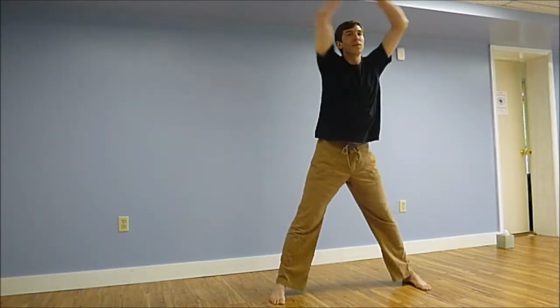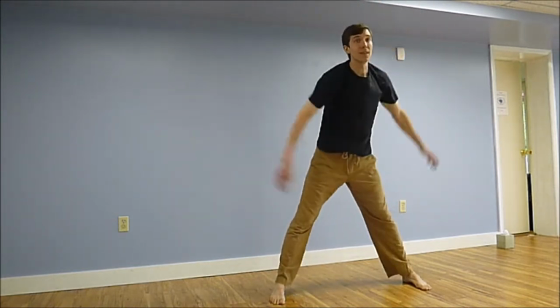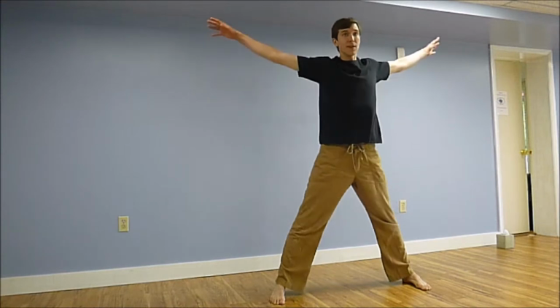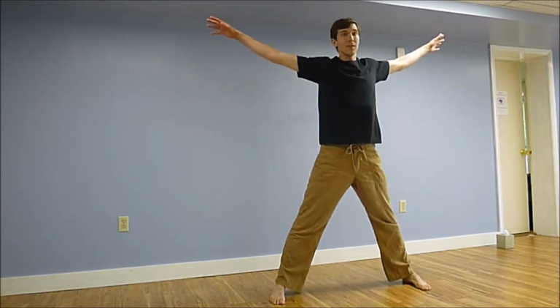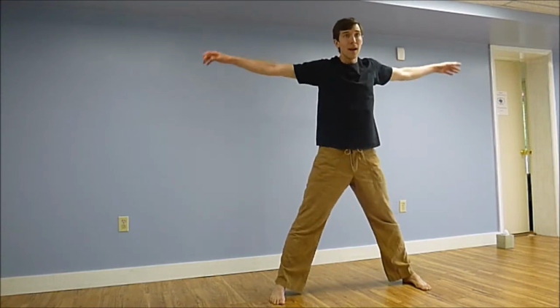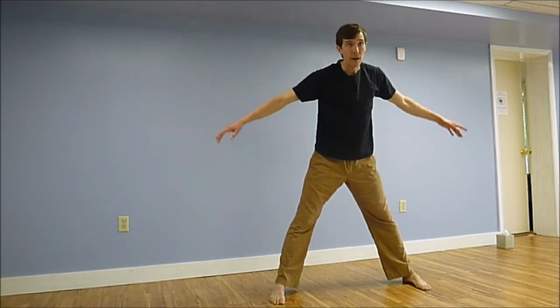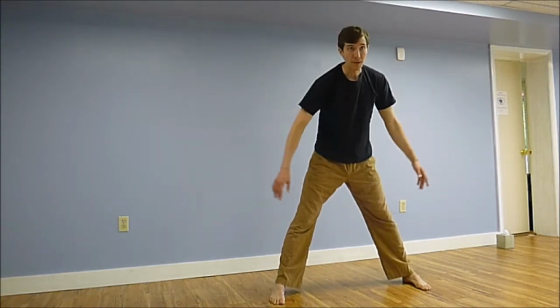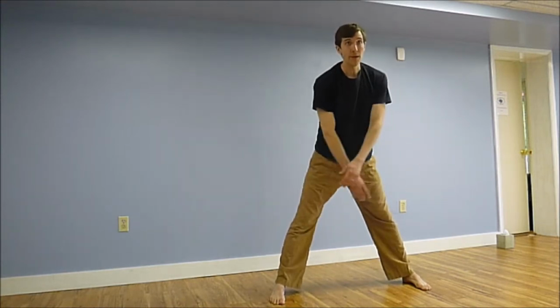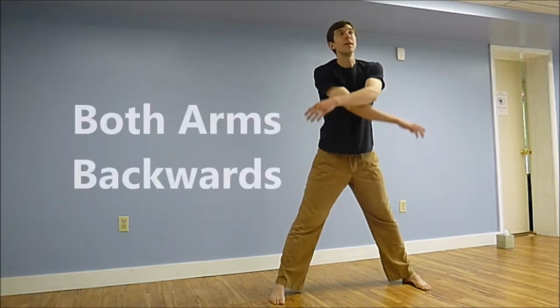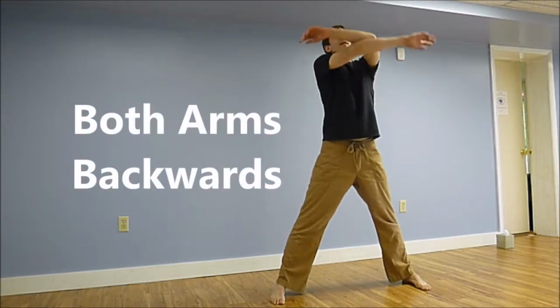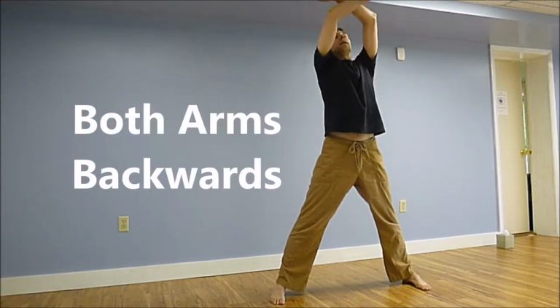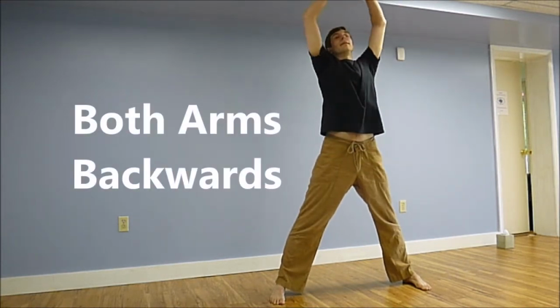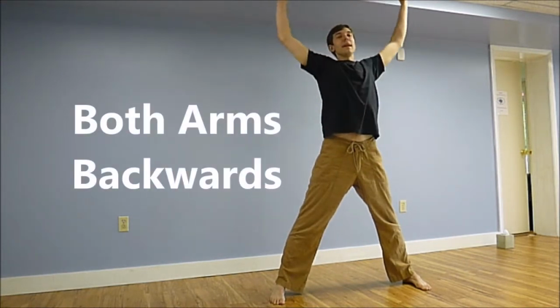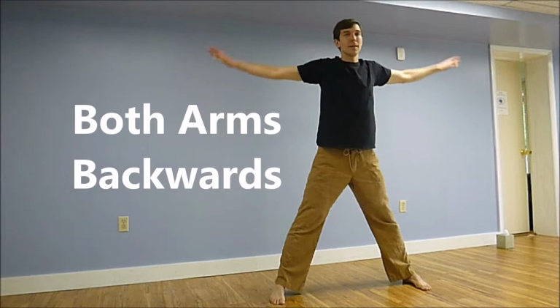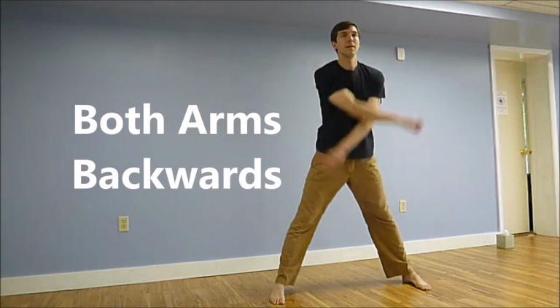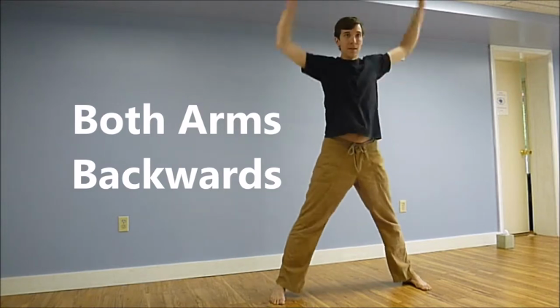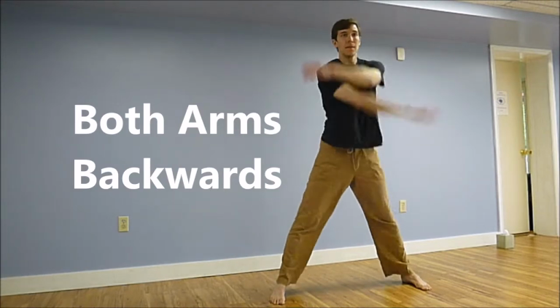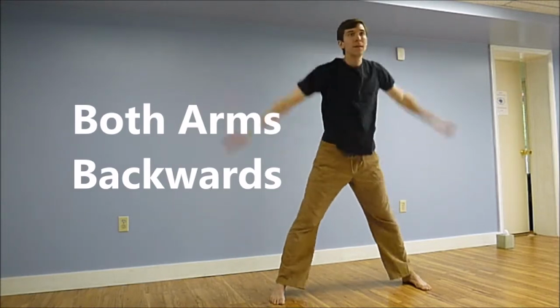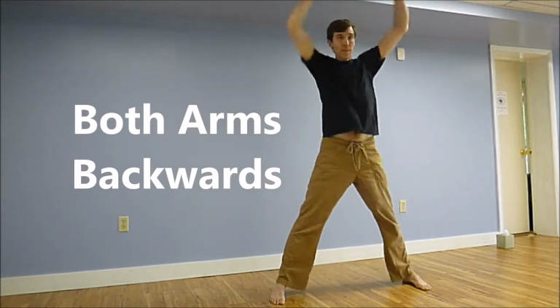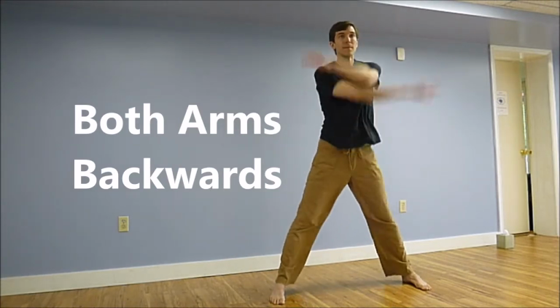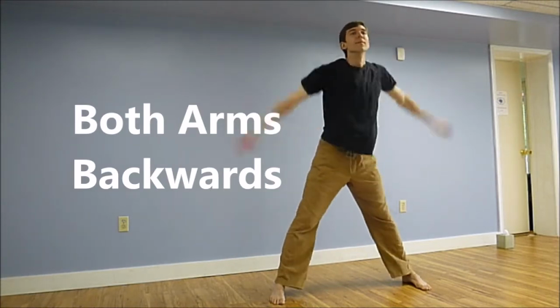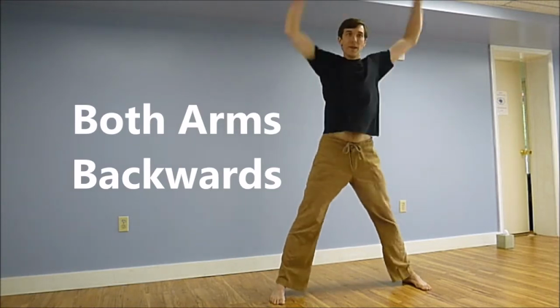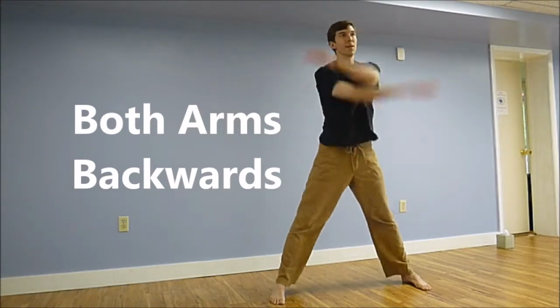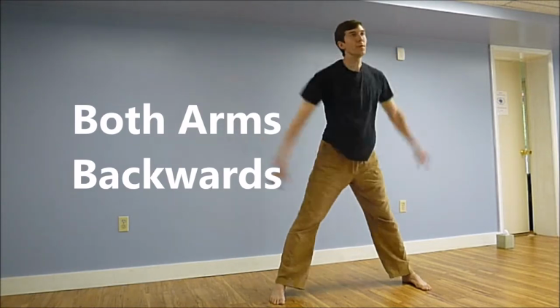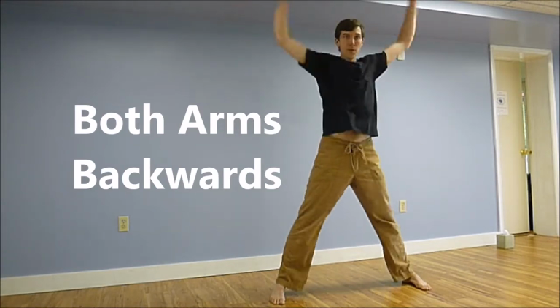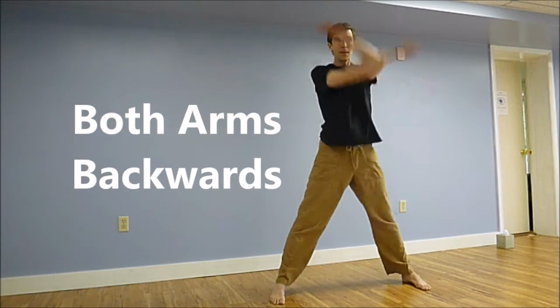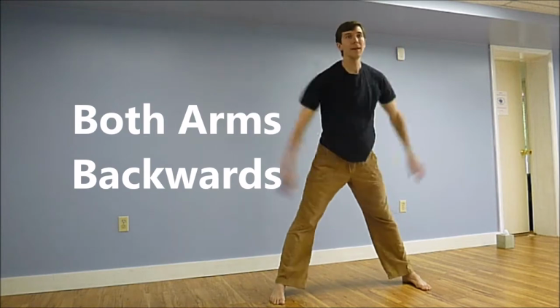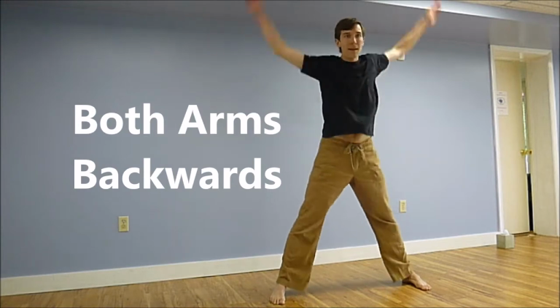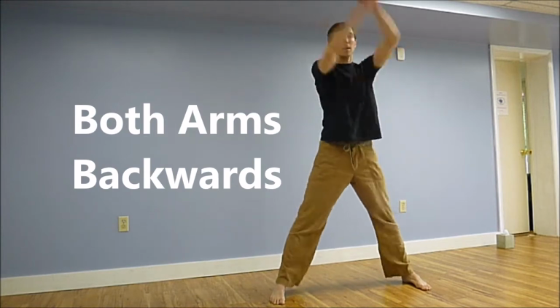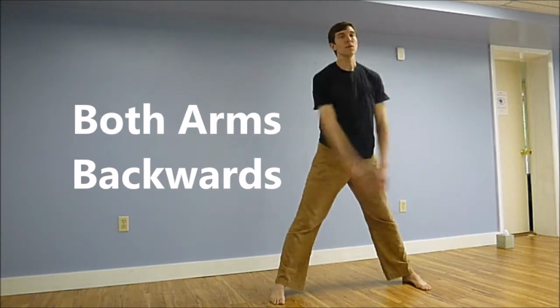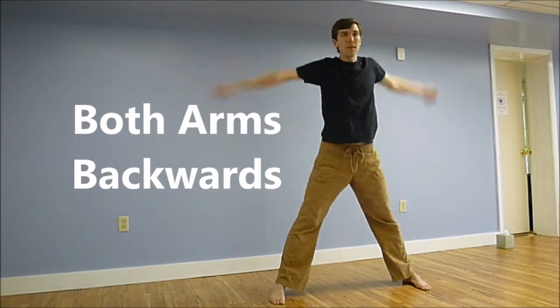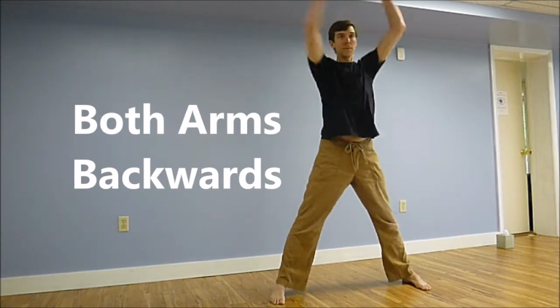Switching directions. Arms come under, then expand out. Breathe in through your nose, deep into your belly. Keep circling your arms.